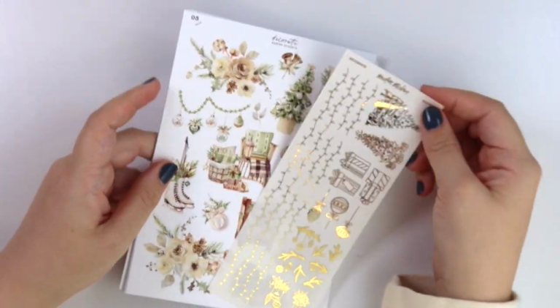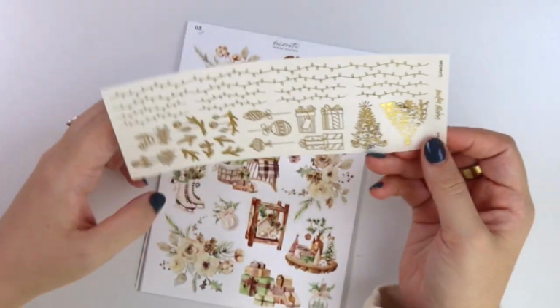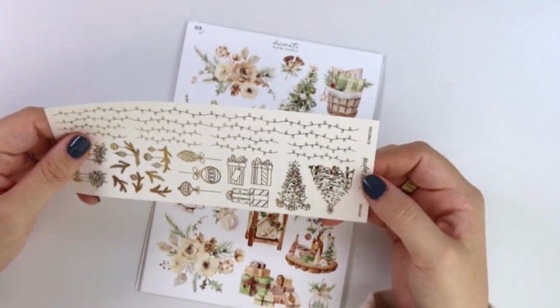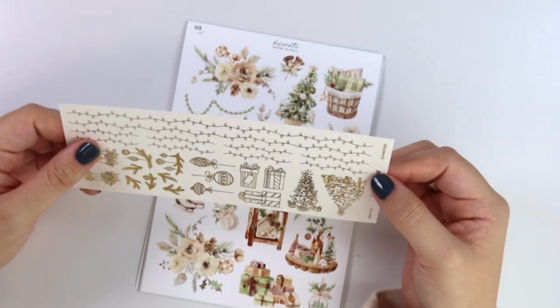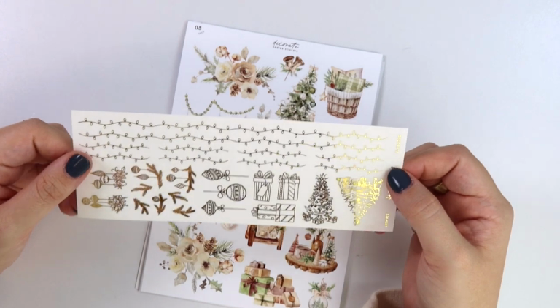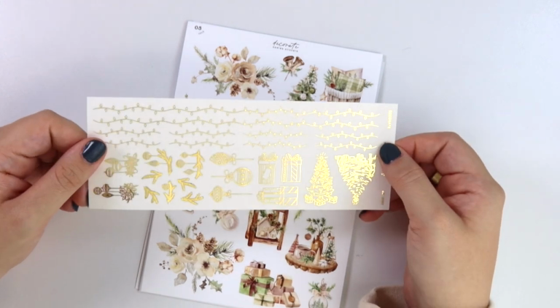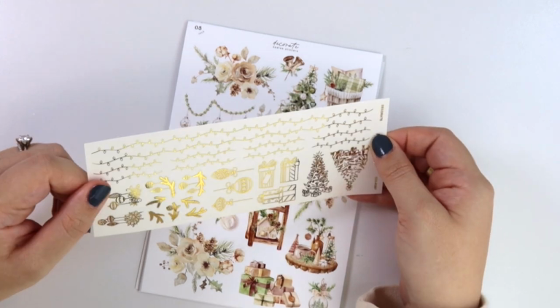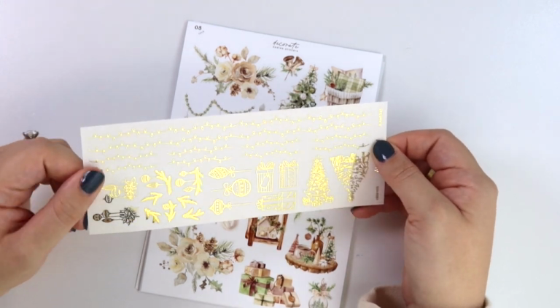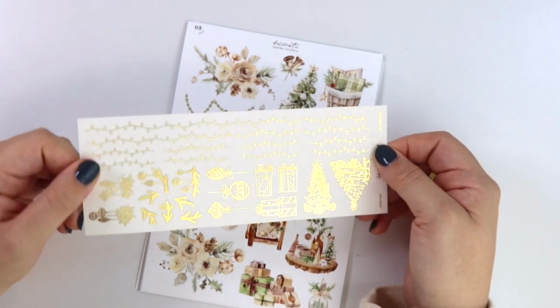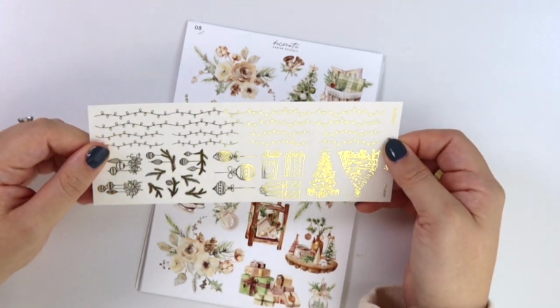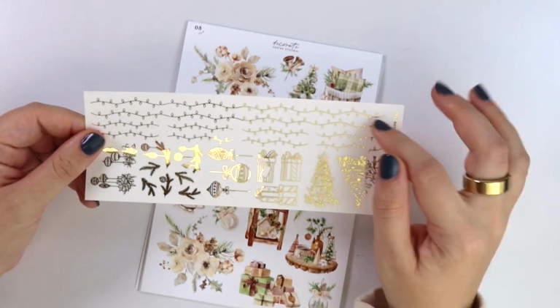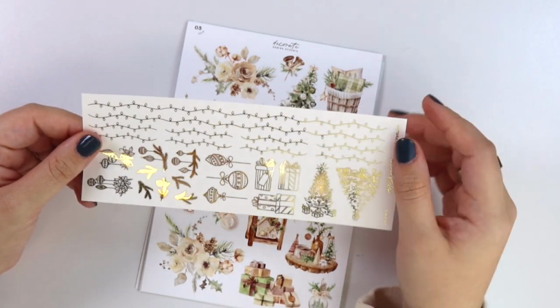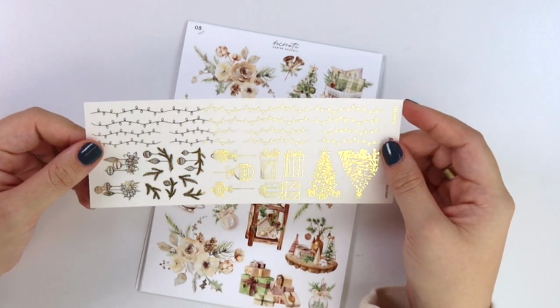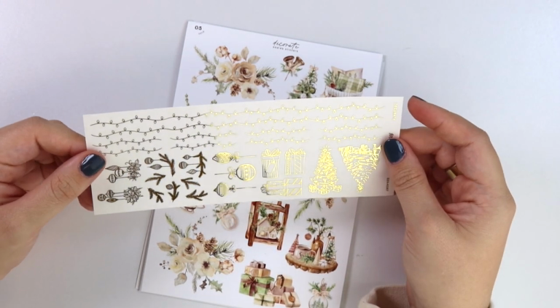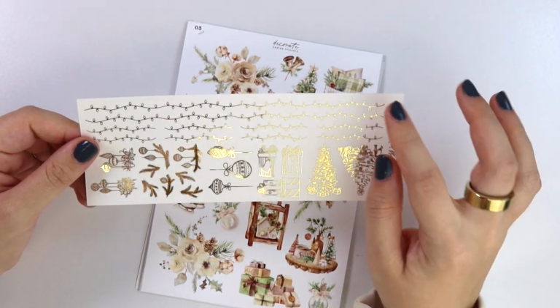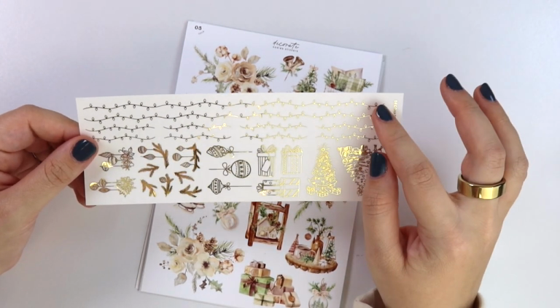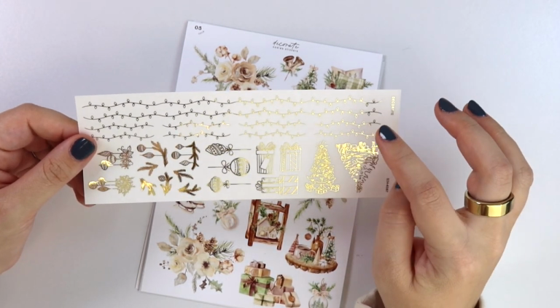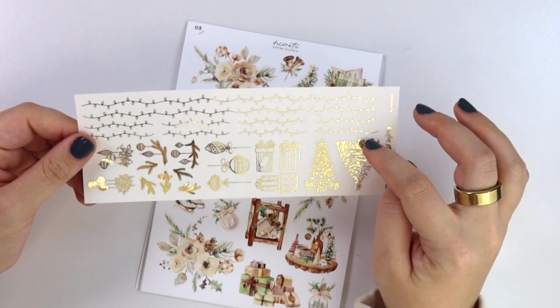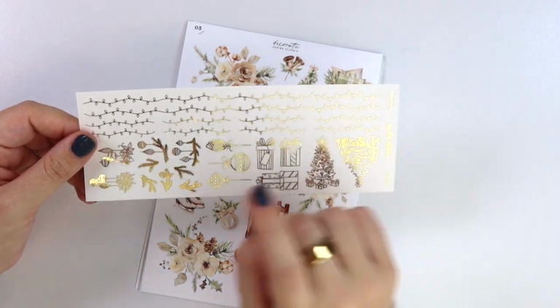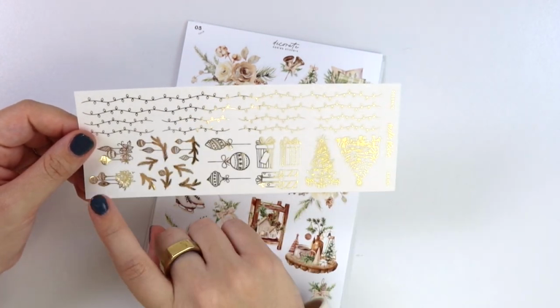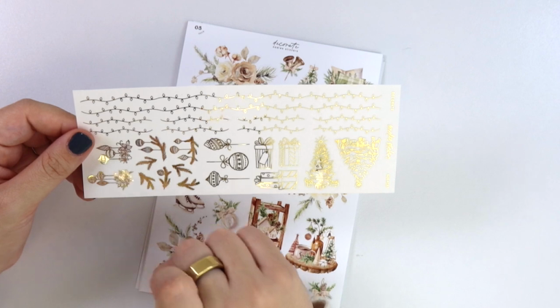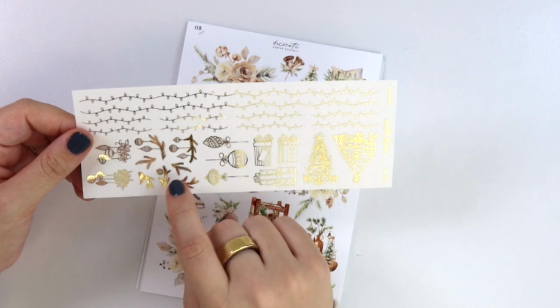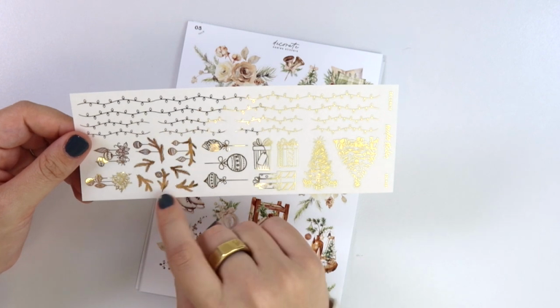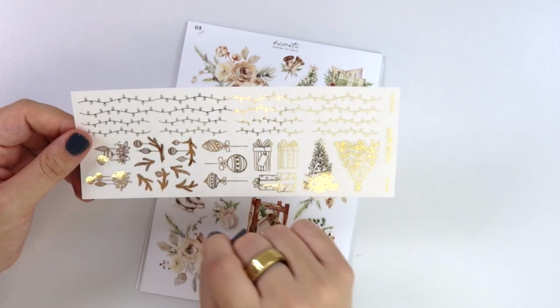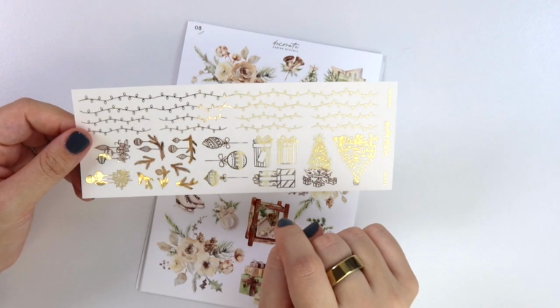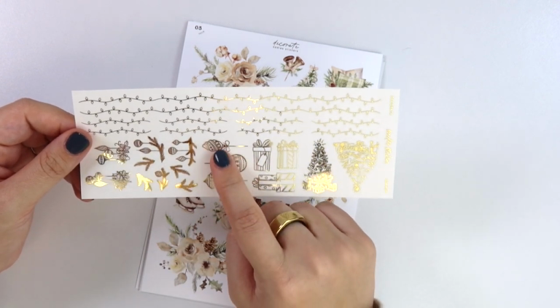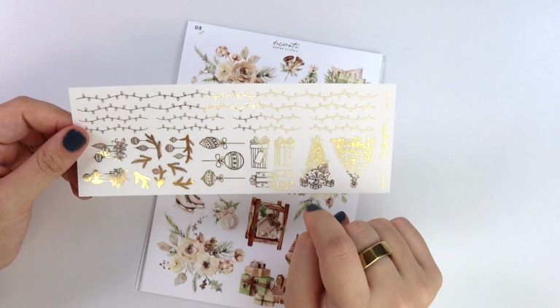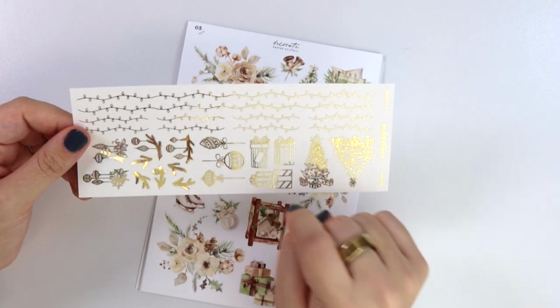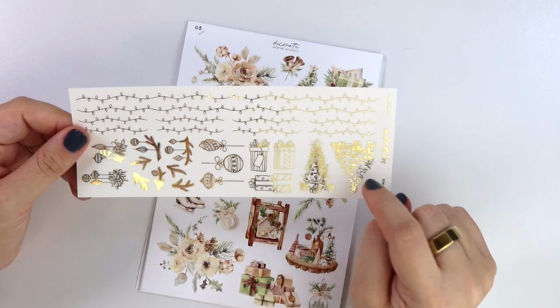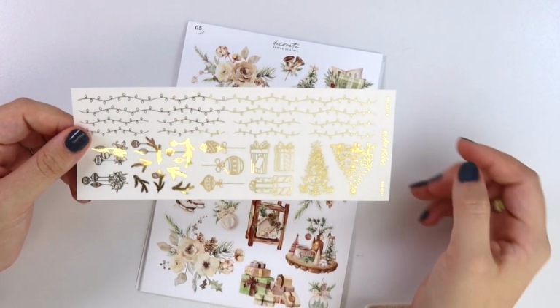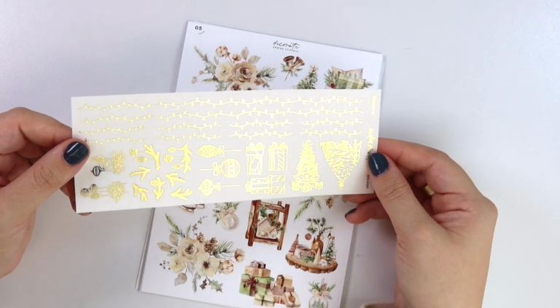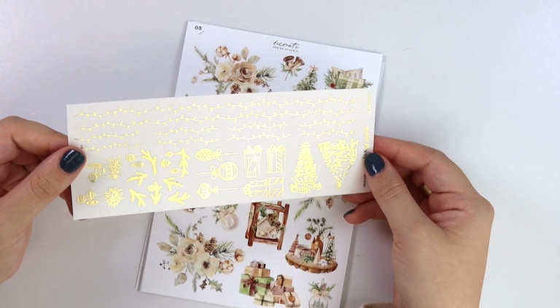Here we have the Decorate foil sampler. Here you can get some string lights as well — we have string light washi and dividers, hanging ornaments, some pine, more ornaments, and presents, and then two trees.